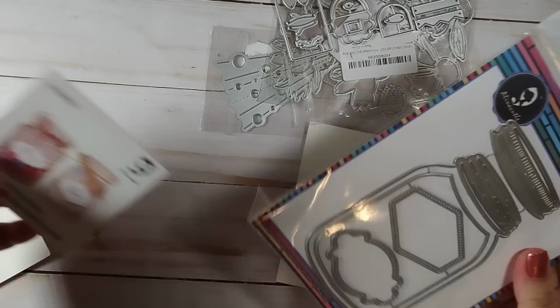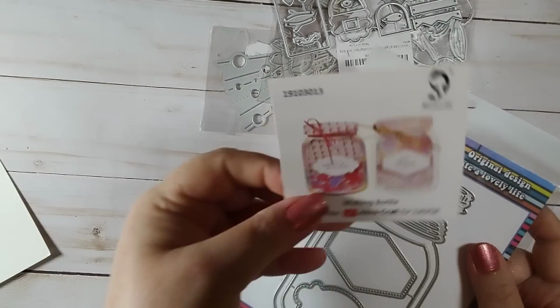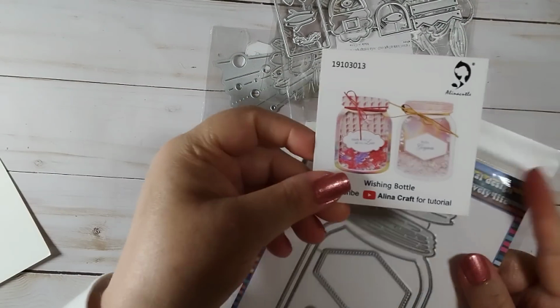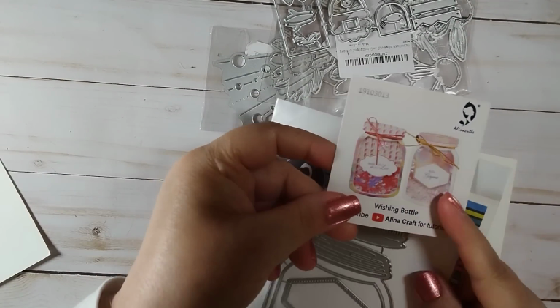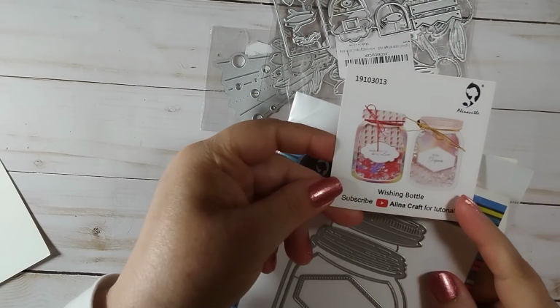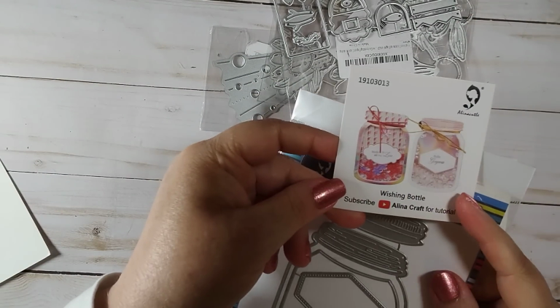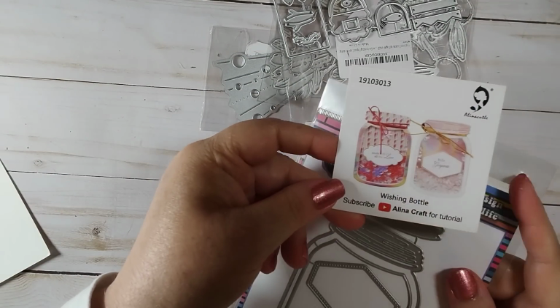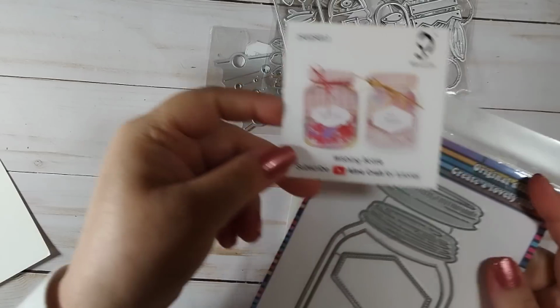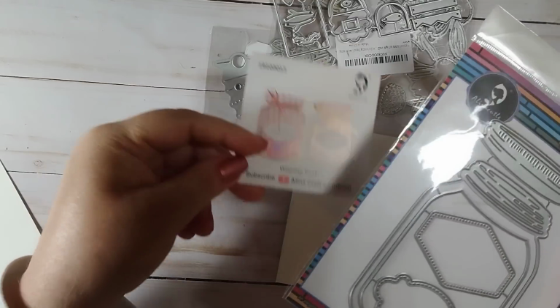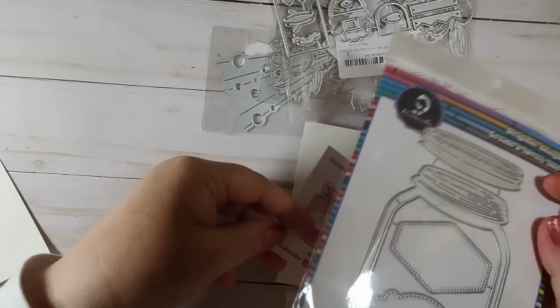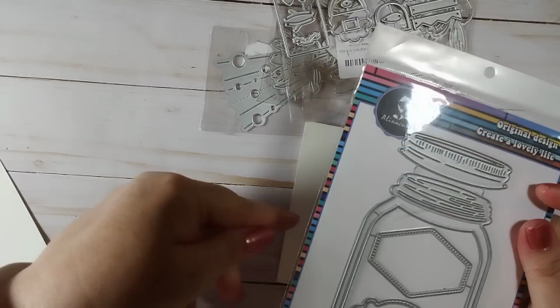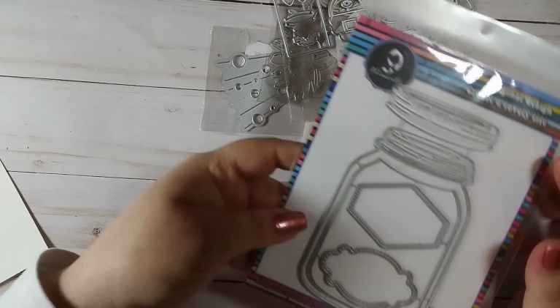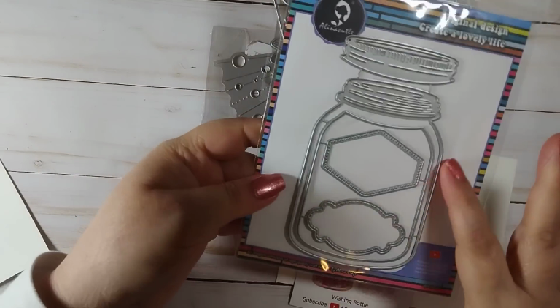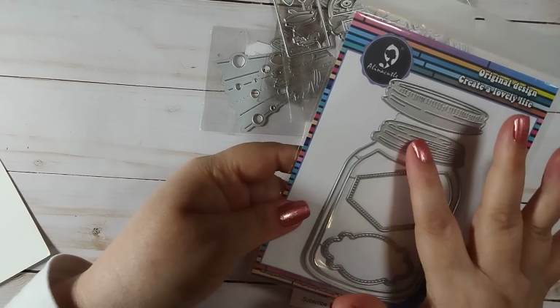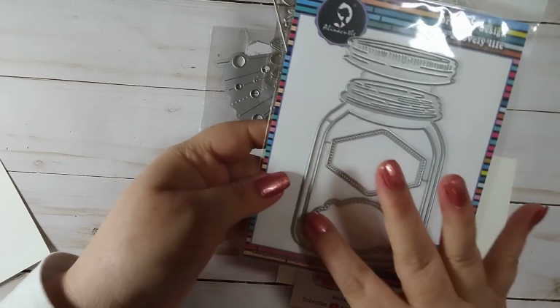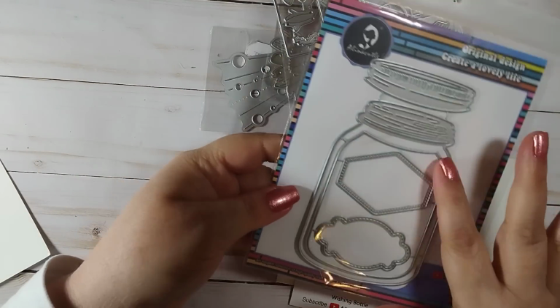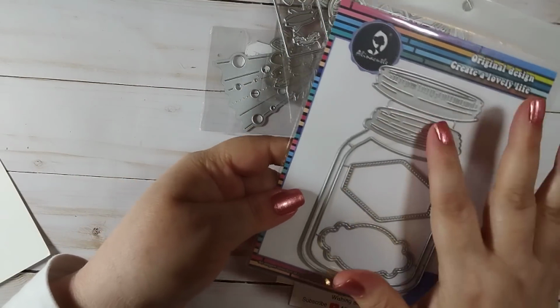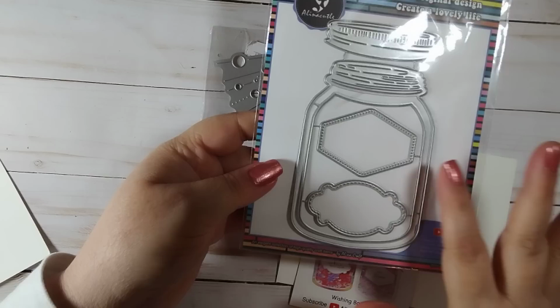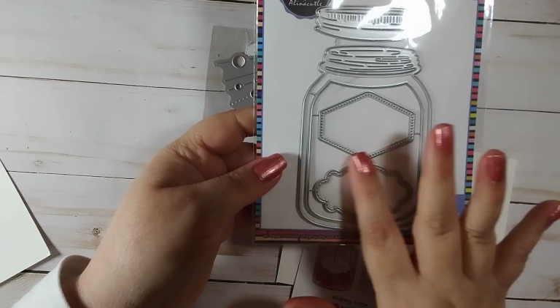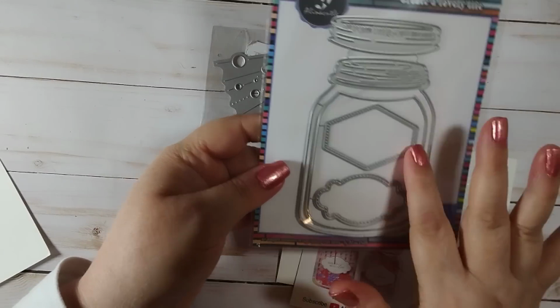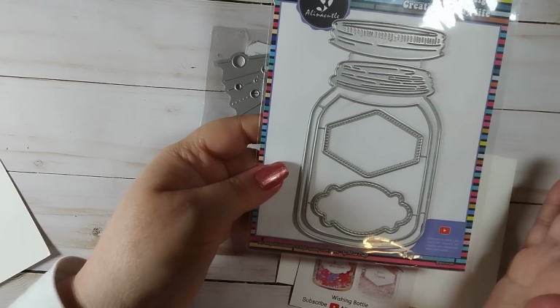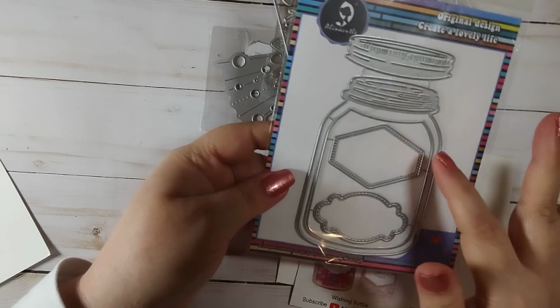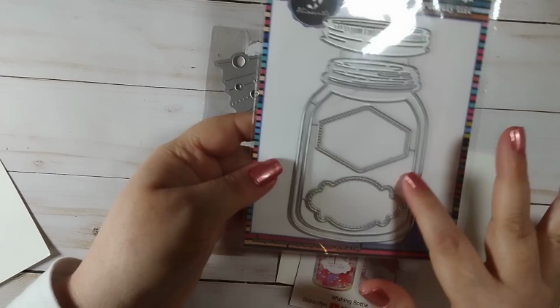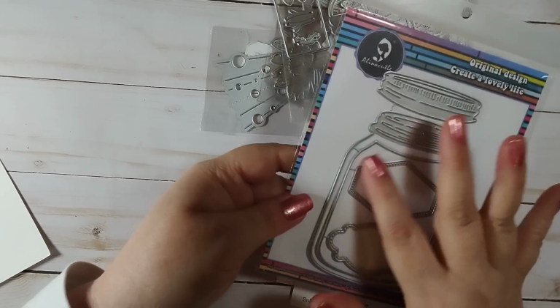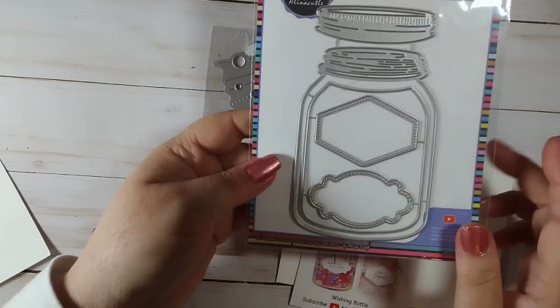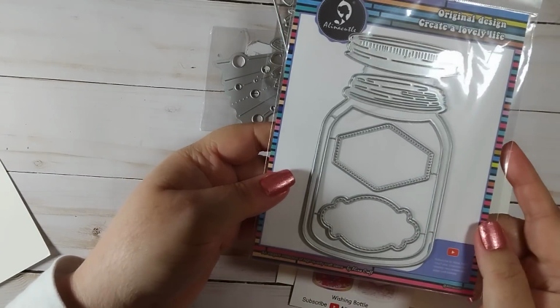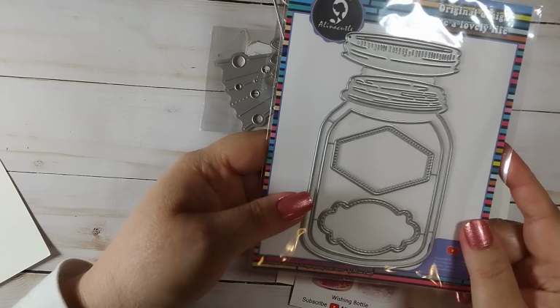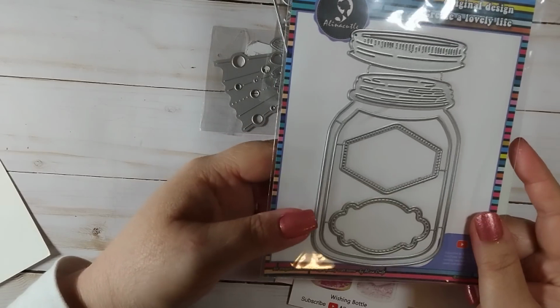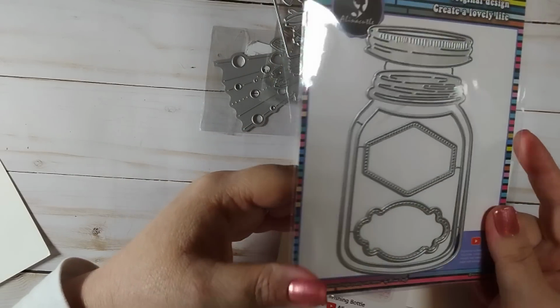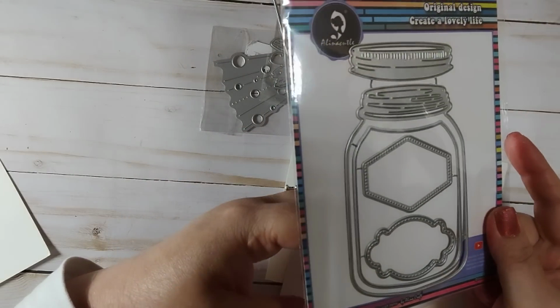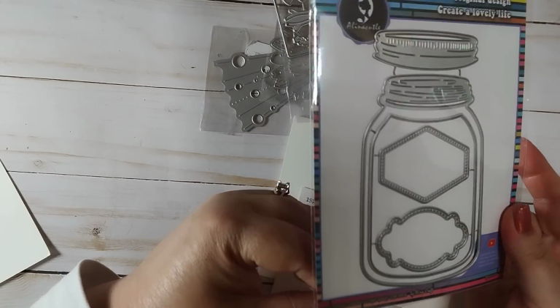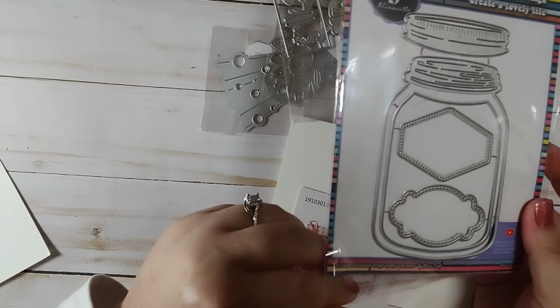It shows you an example — you can just use the jar and lid itself and make the labels, or you can cut the innards out and make a shaker card with it, which is great. I love this — so cool.